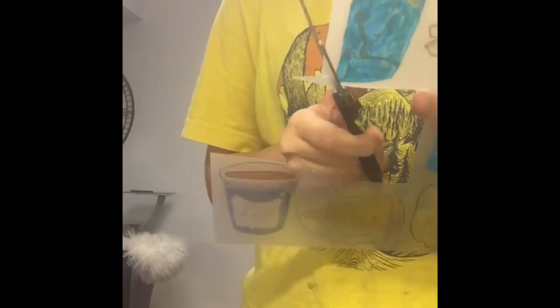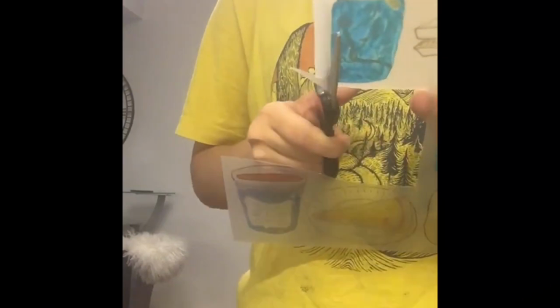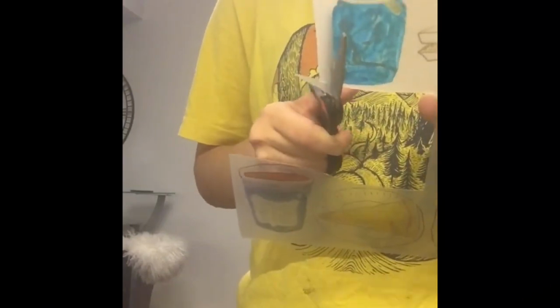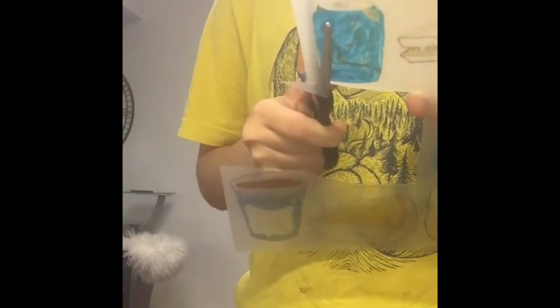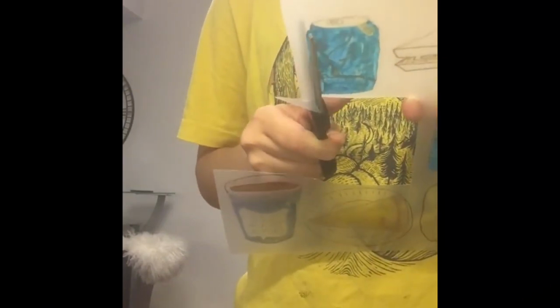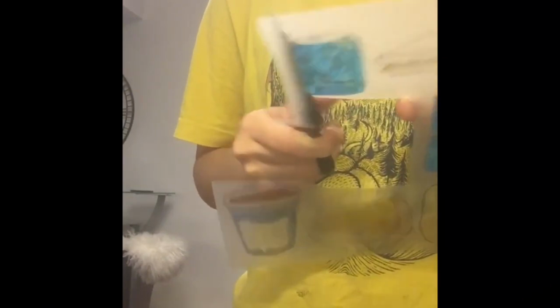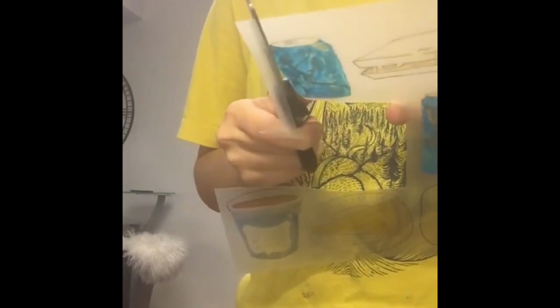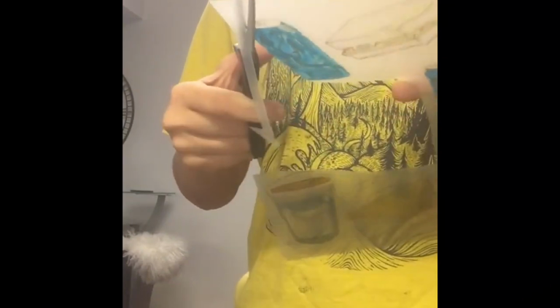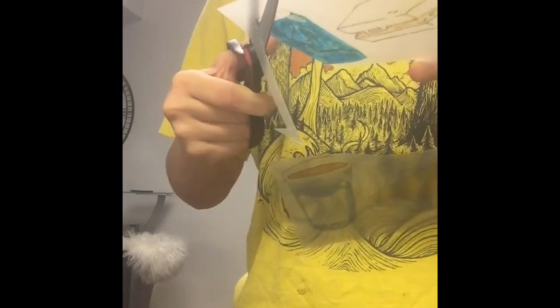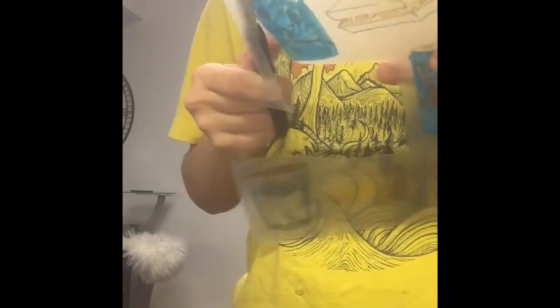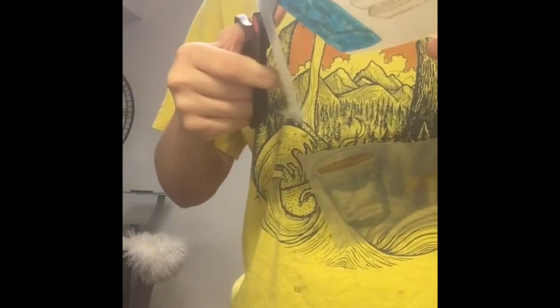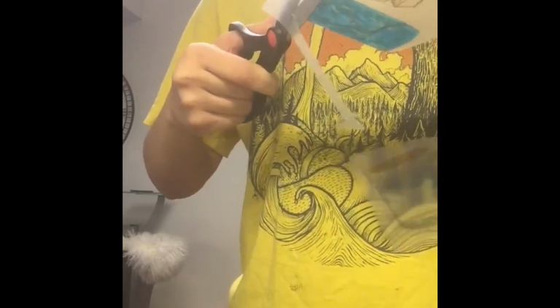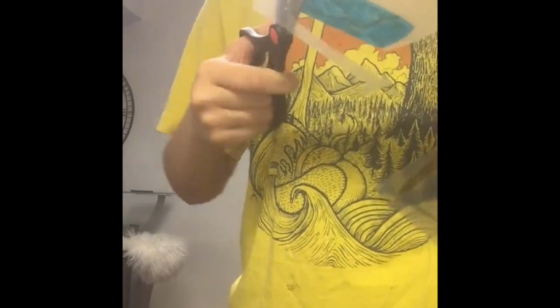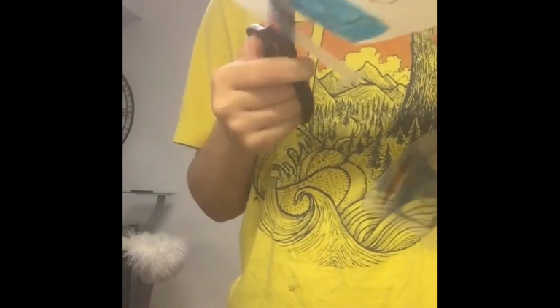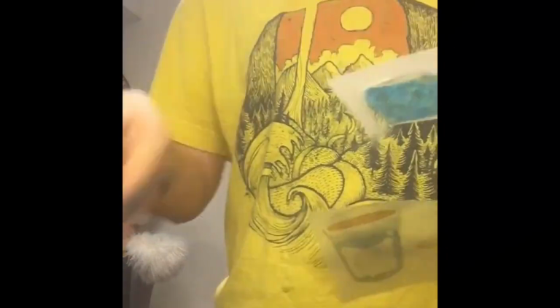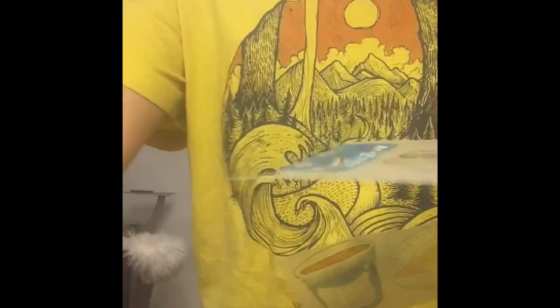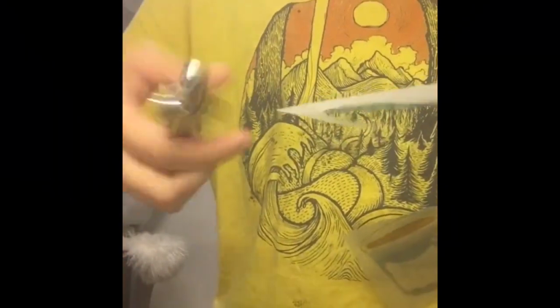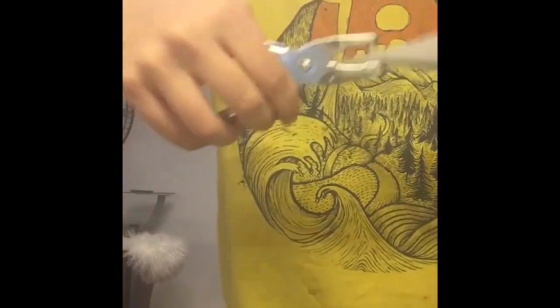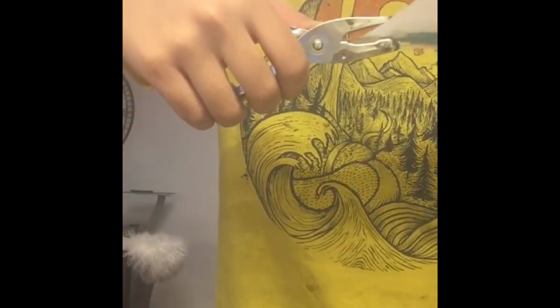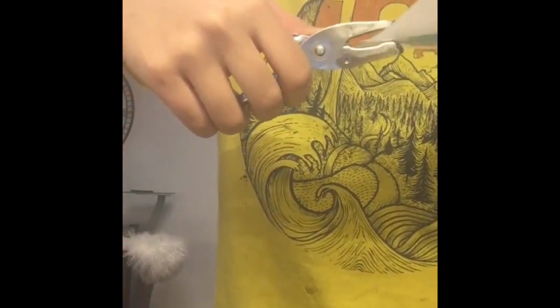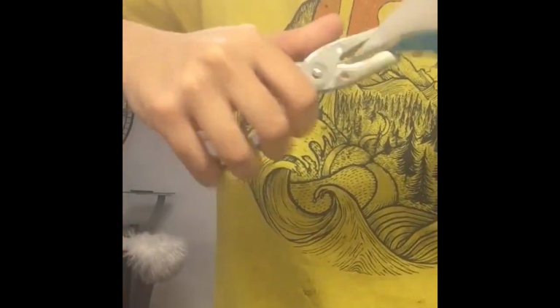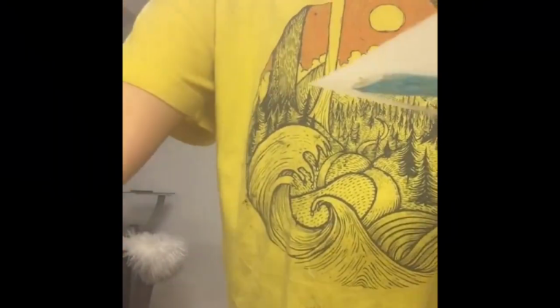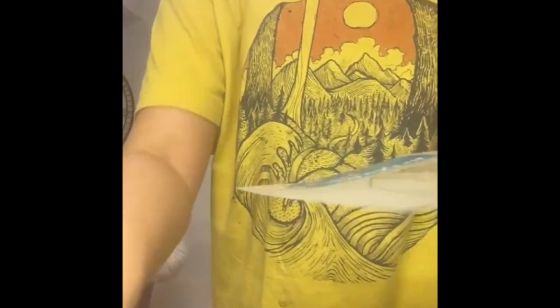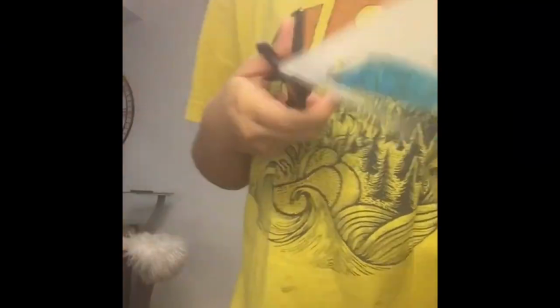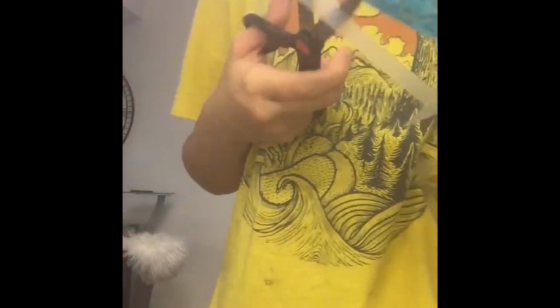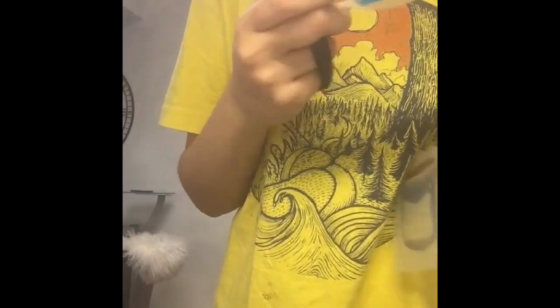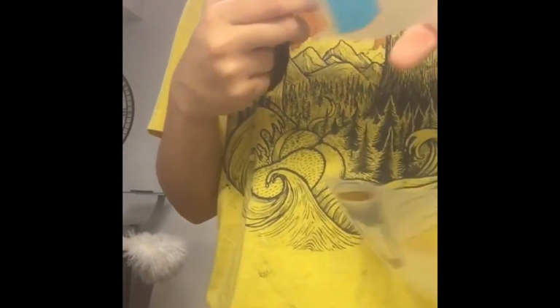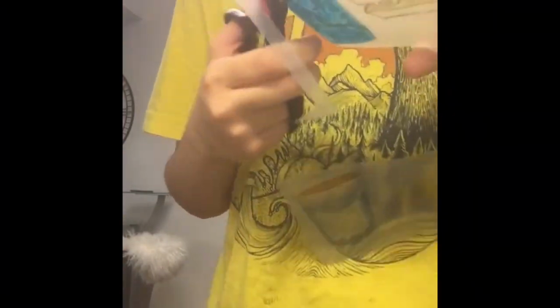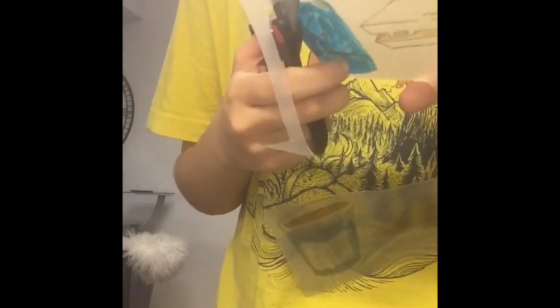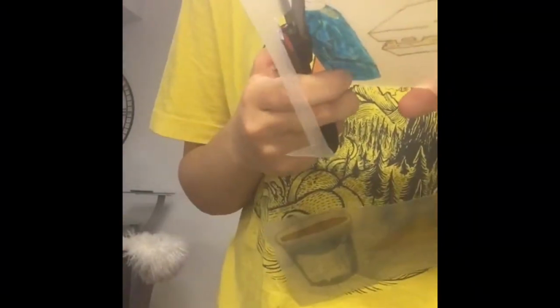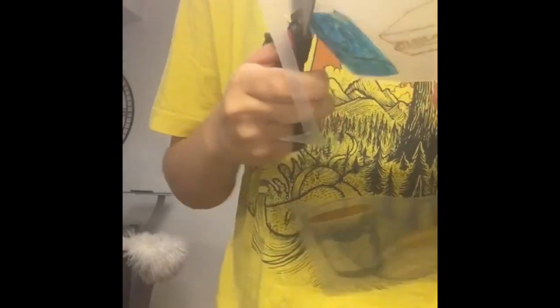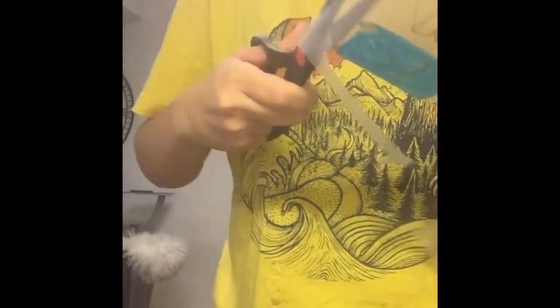What I do next is I cut out the shape and I leave a little space at the top. If this is going to be a charm, I'll punch out a hole at the top so that it's easier to put a jump ring through and put it on a necklace.